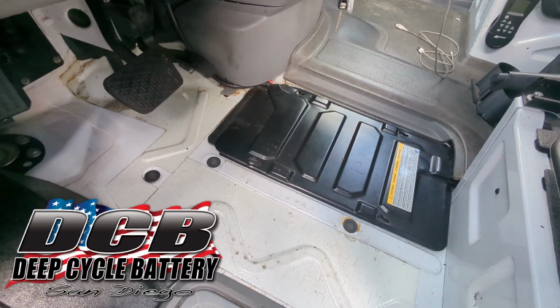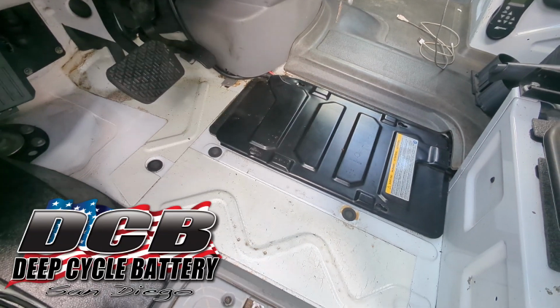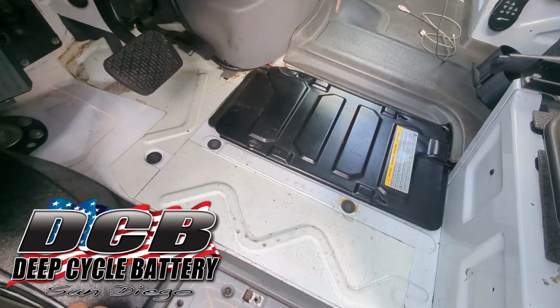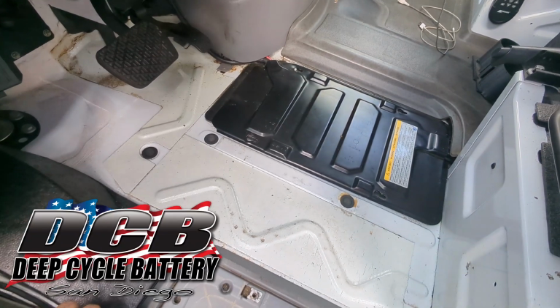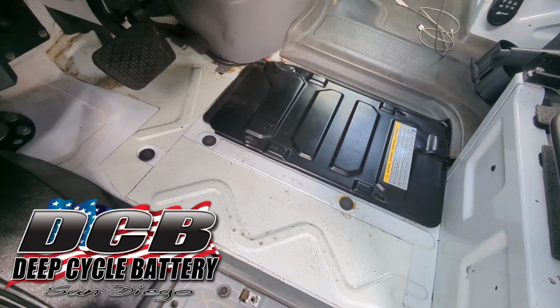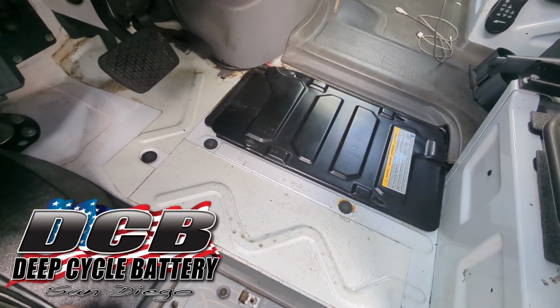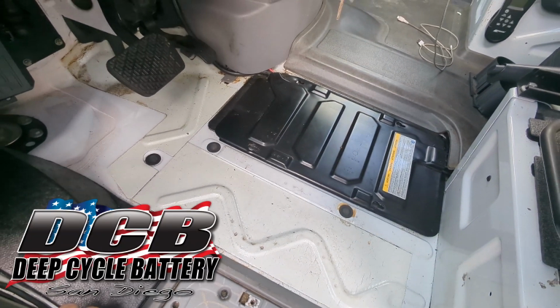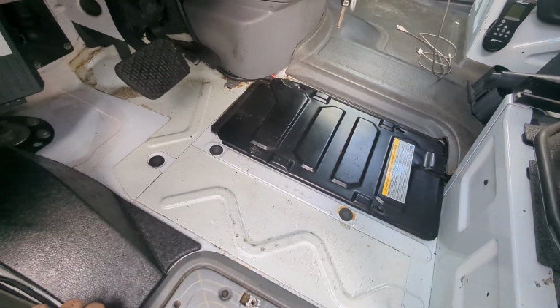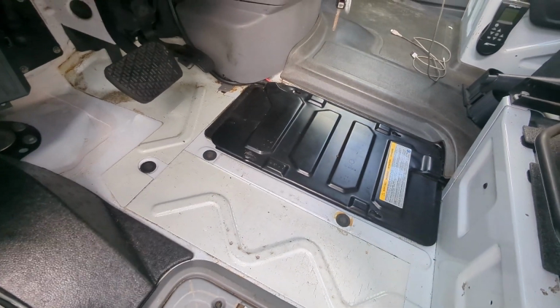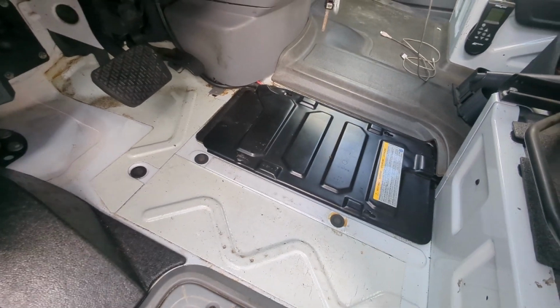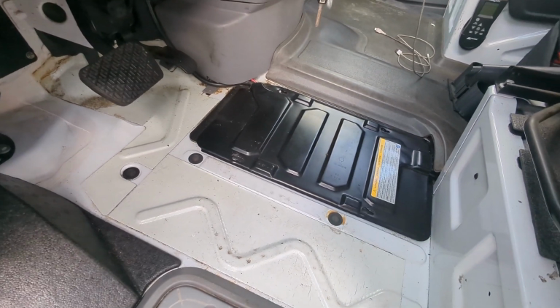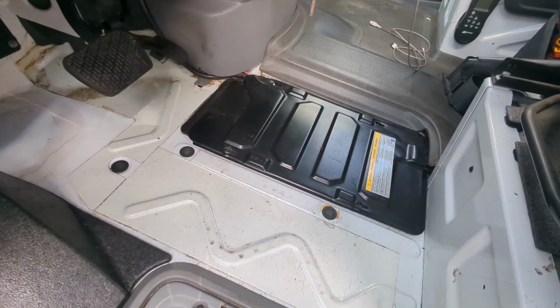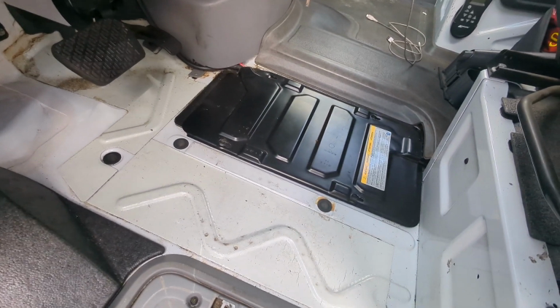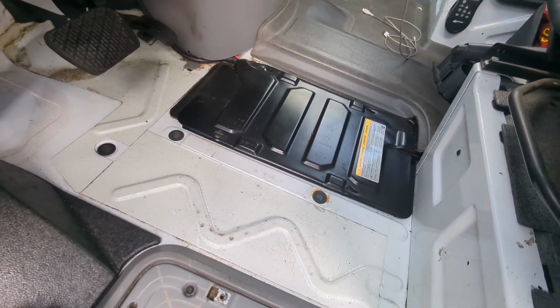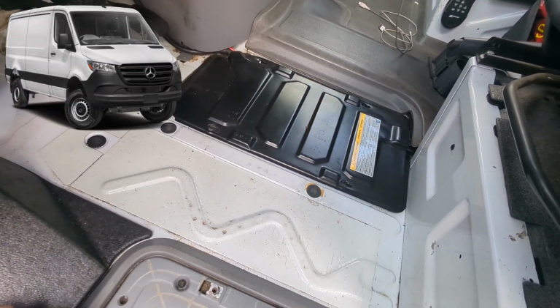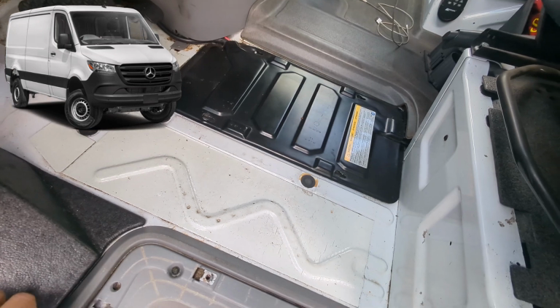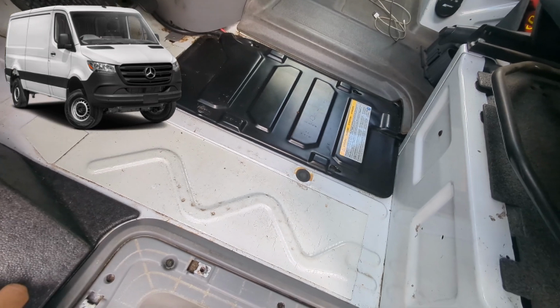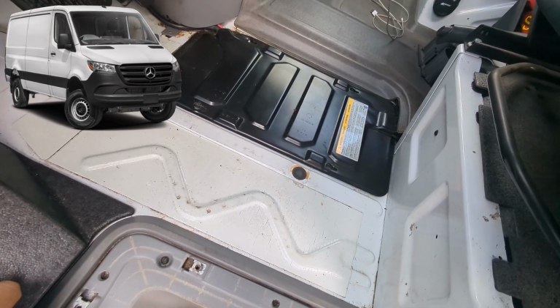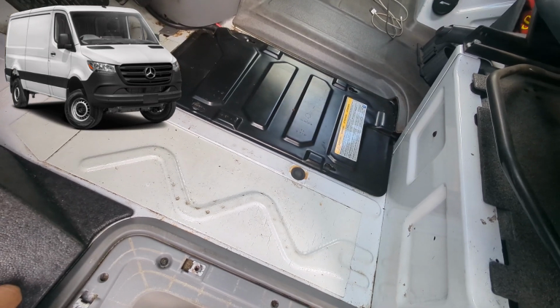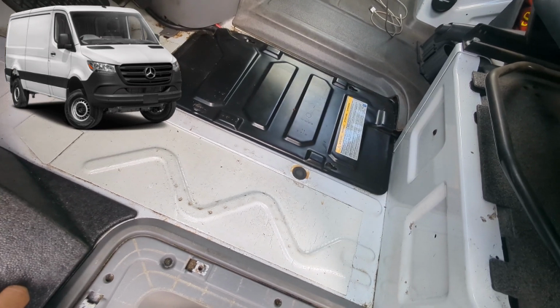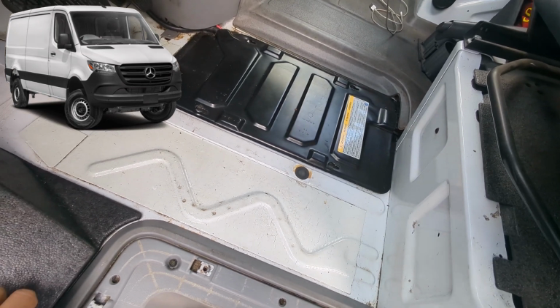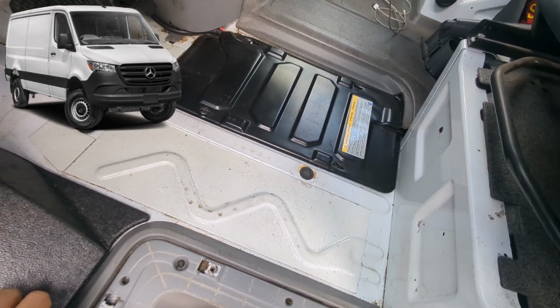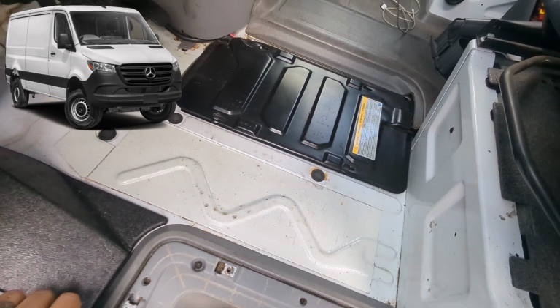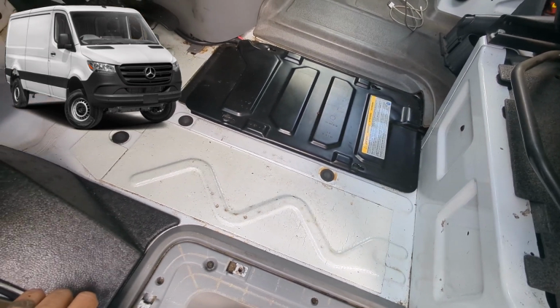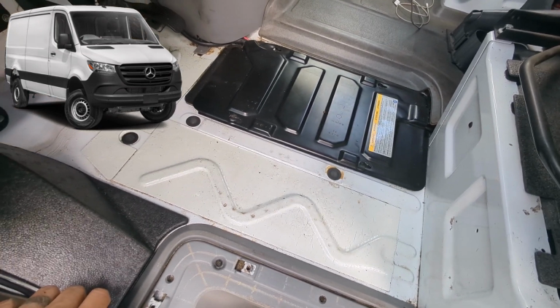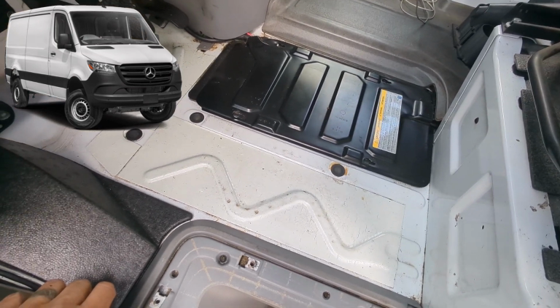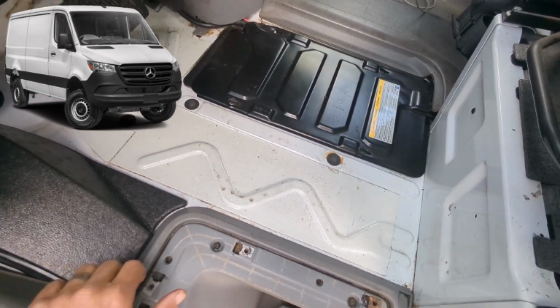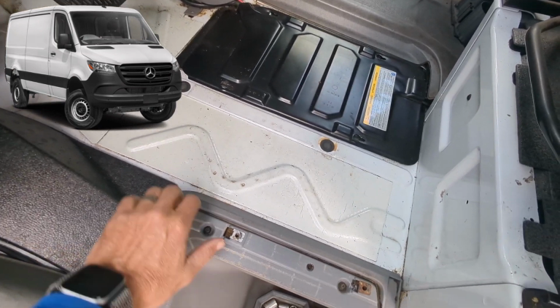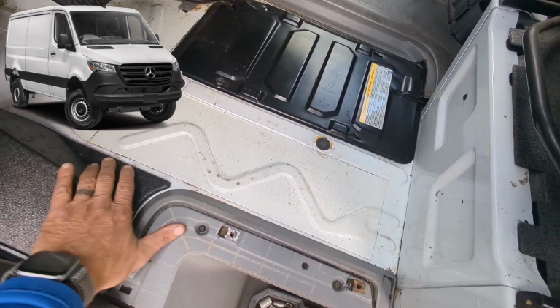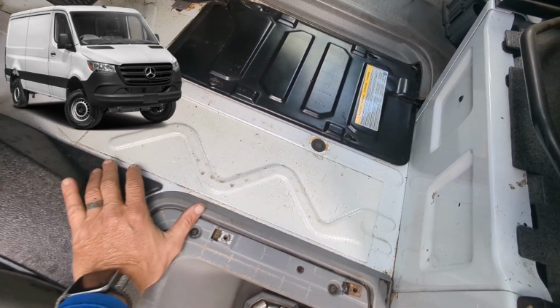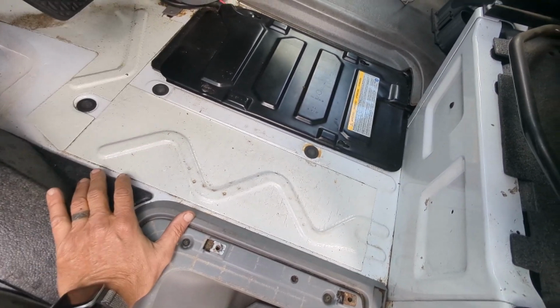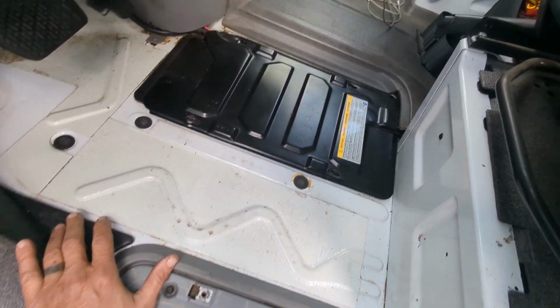Hey, Jeff here at Dukesicle Battery San Diego. We're going to do a Sprinter replacement battery. If you're looking for the chassis battery for the Sprinter, you're going to find it located on the driver's side floor.